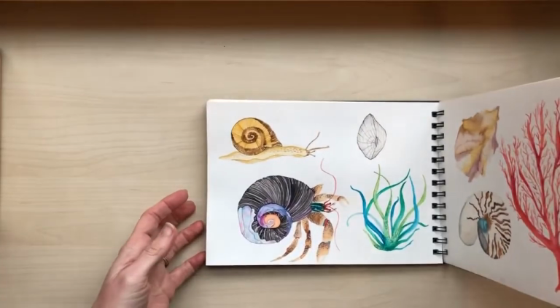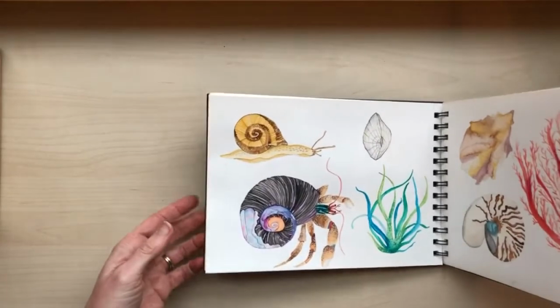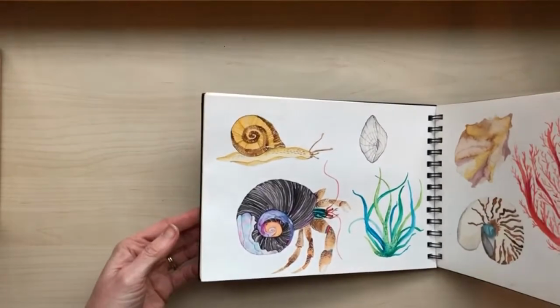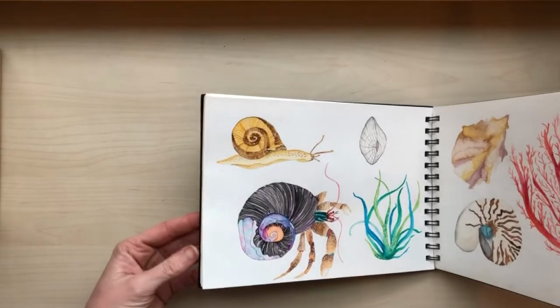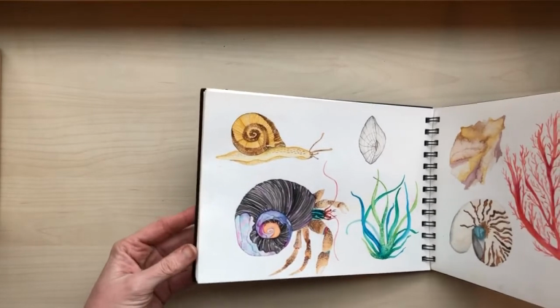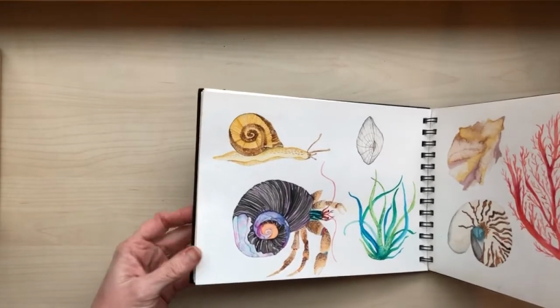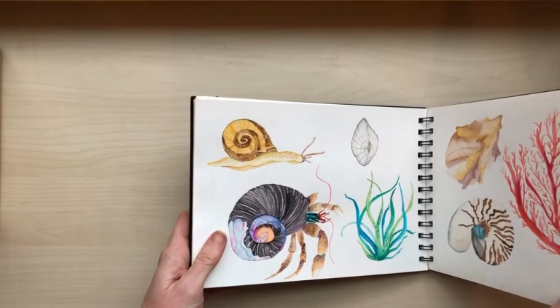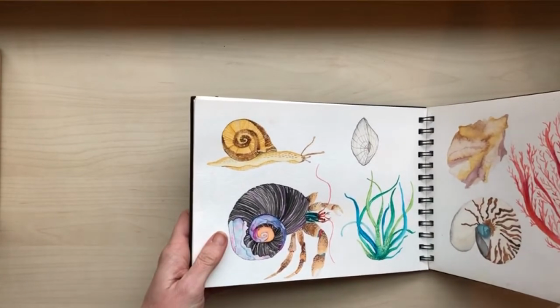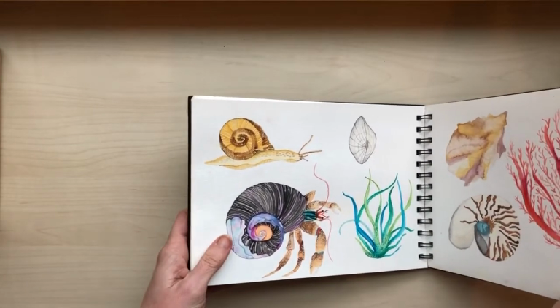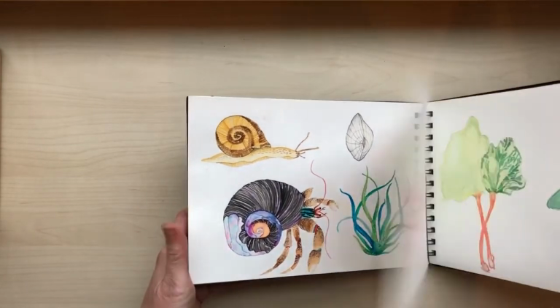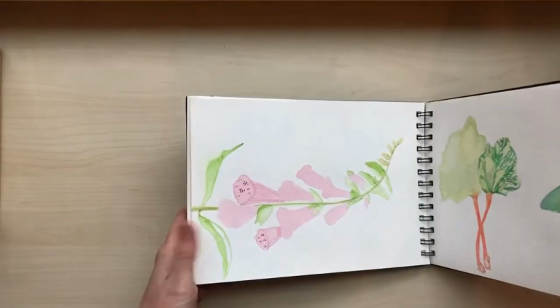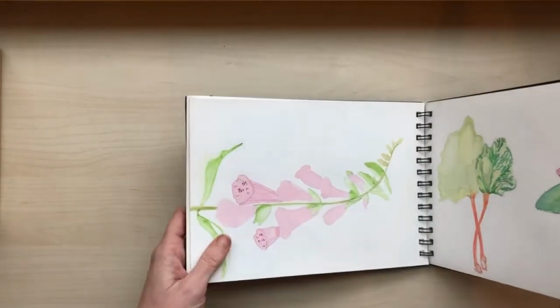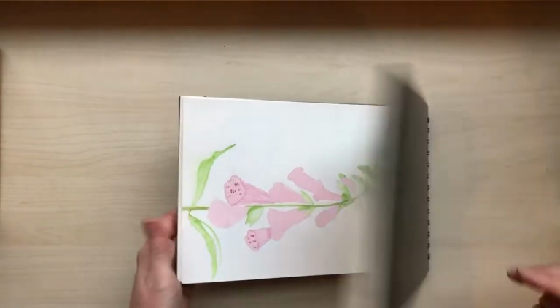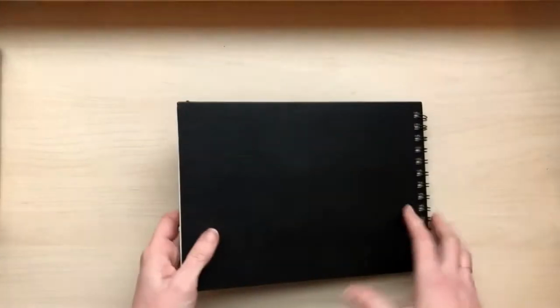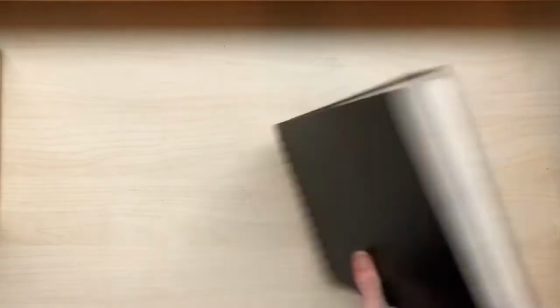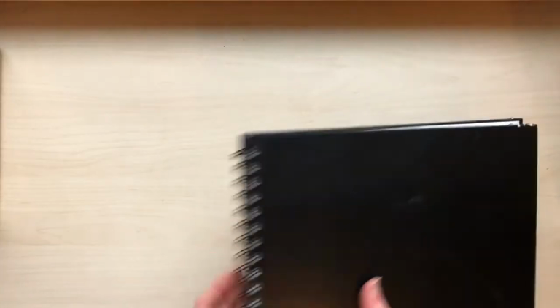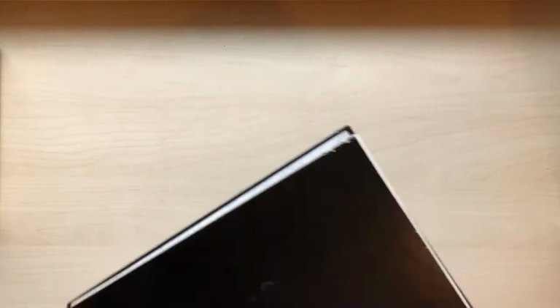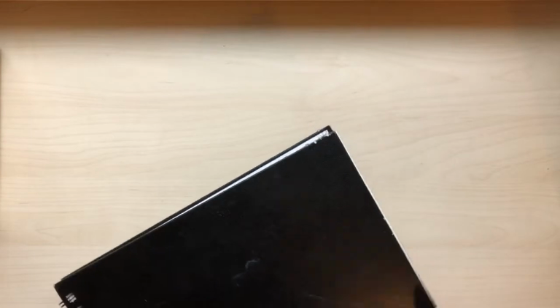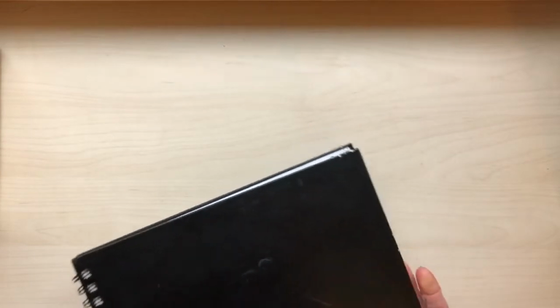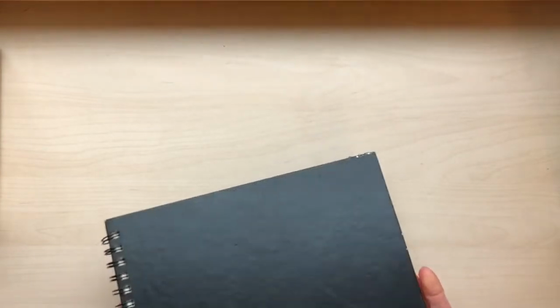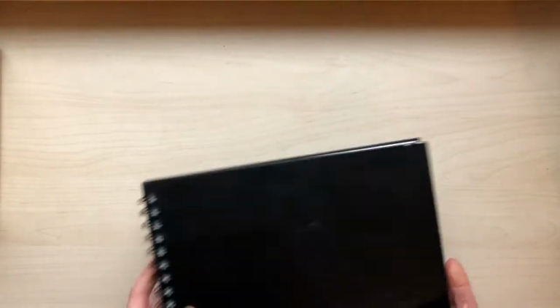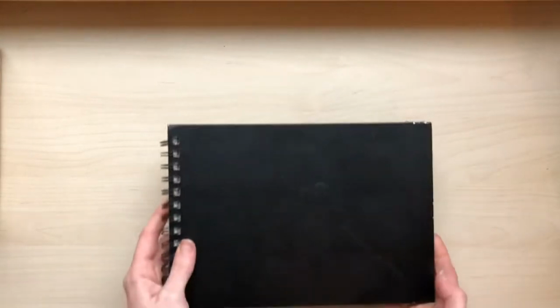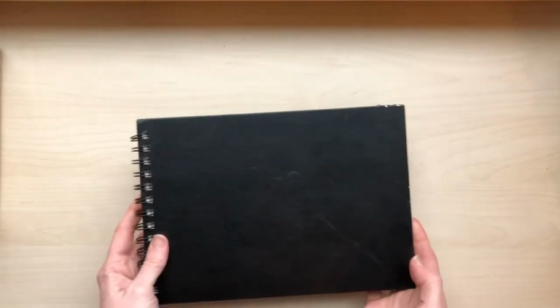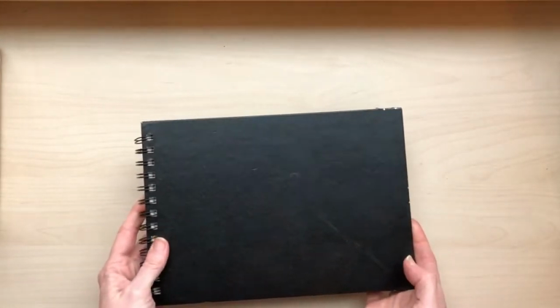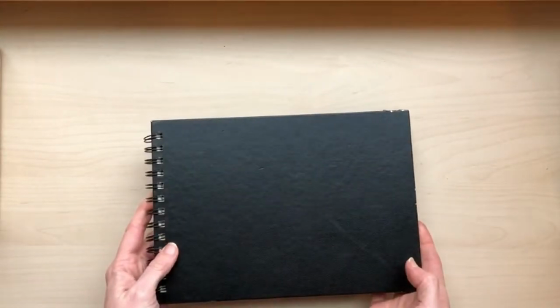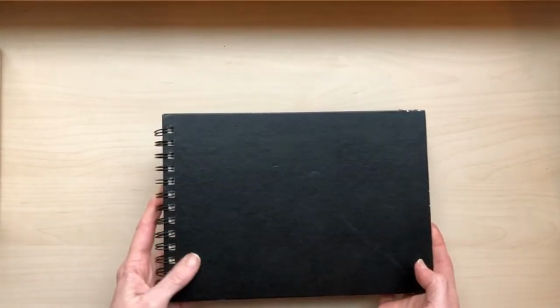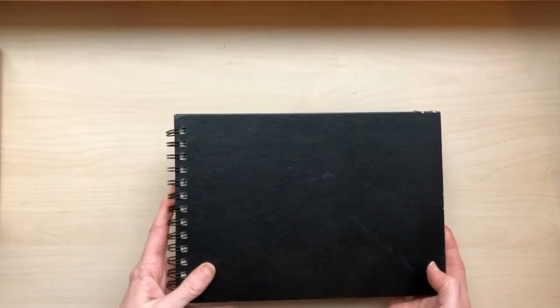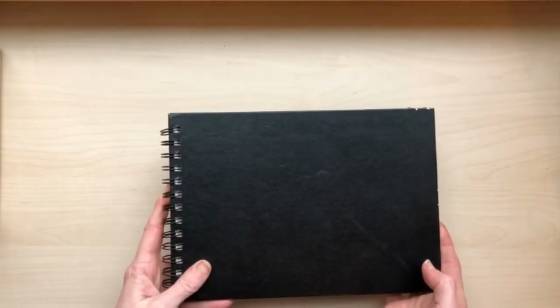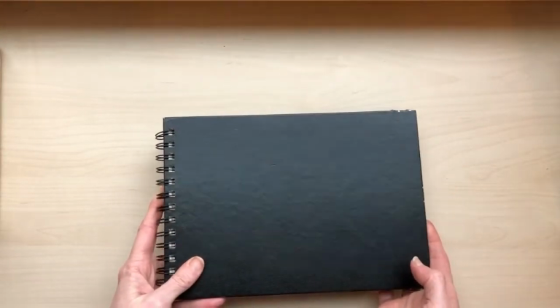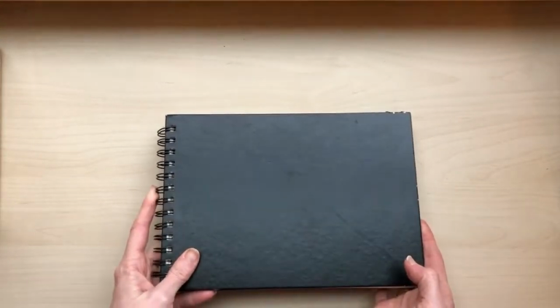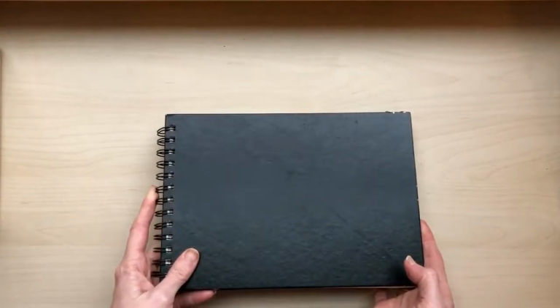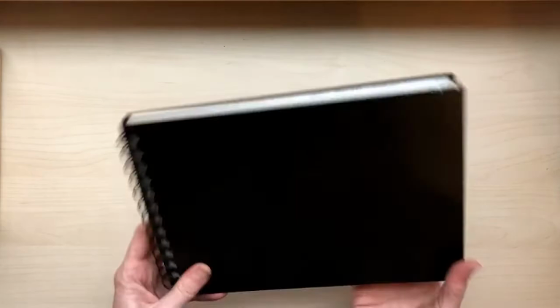Anyway, I am happy that you're here and you want to watercolor along with me for the next couple of weeks. I just want to talk real quick about supplies and then we'll get started.